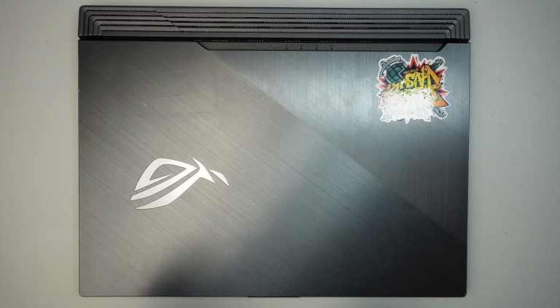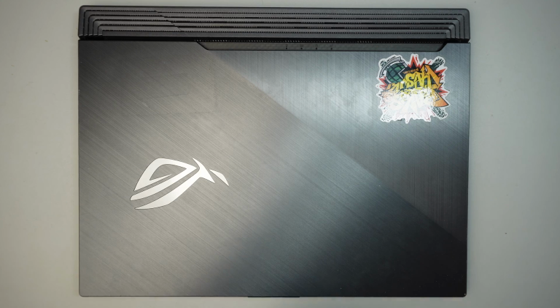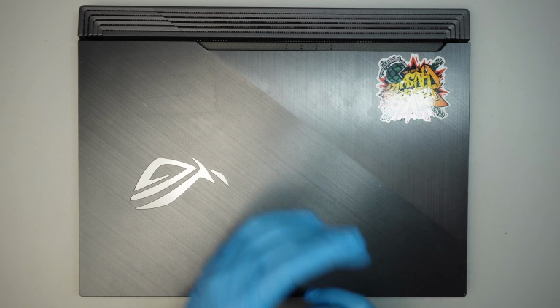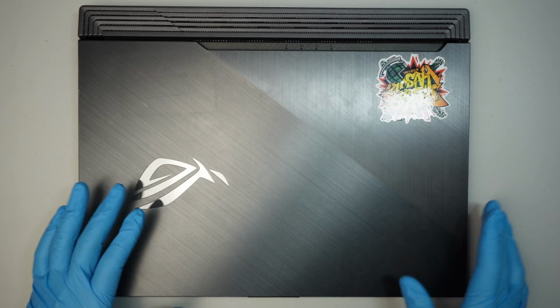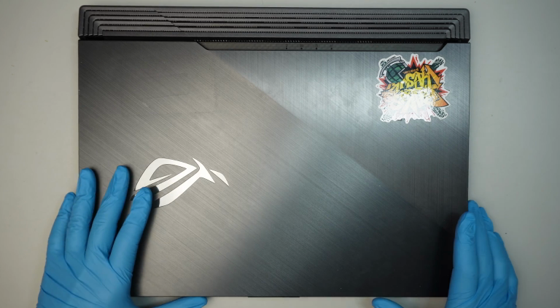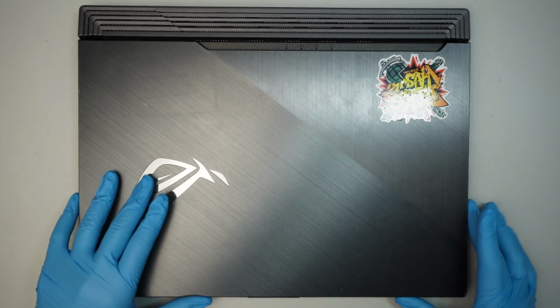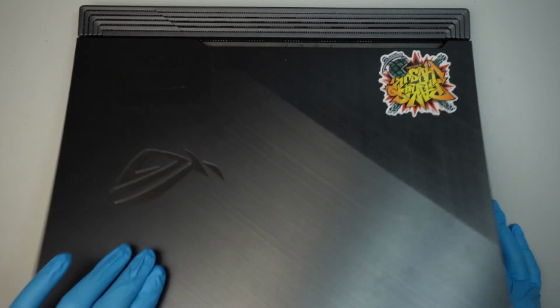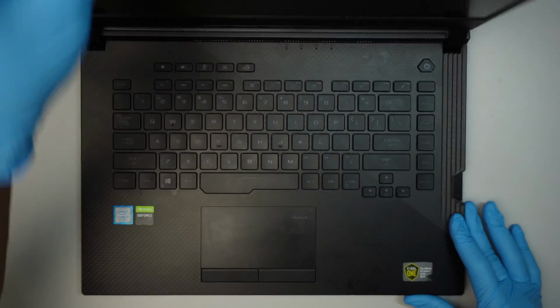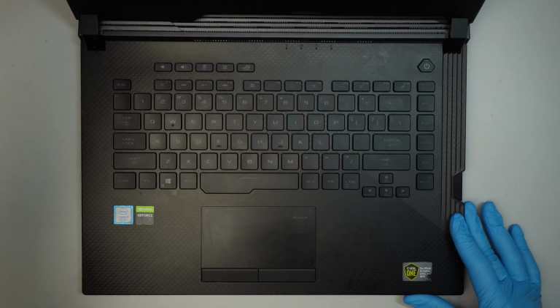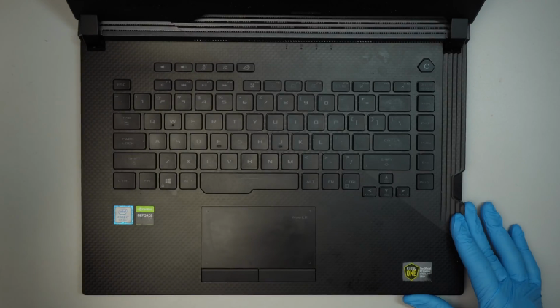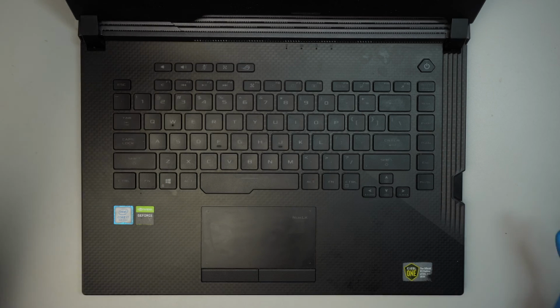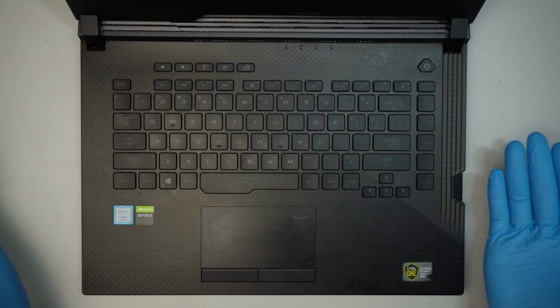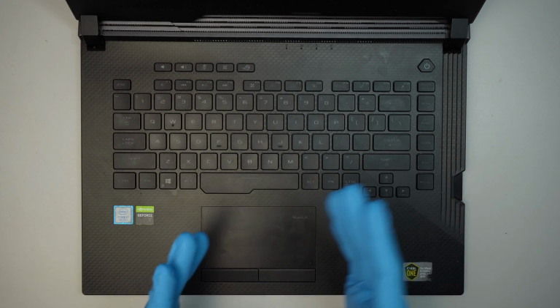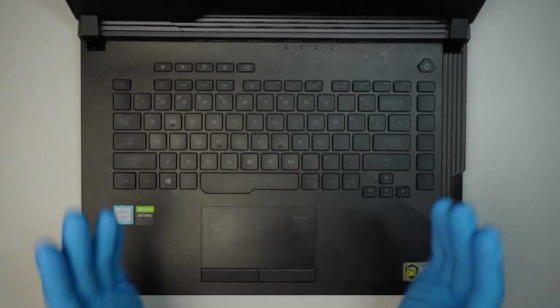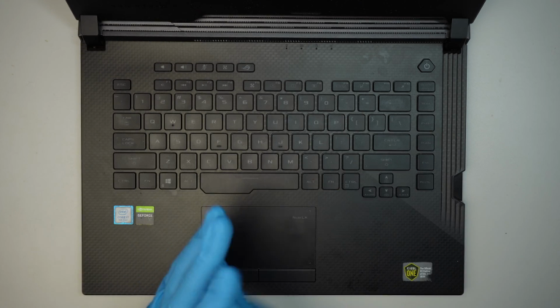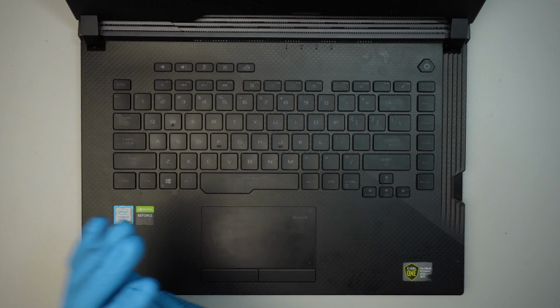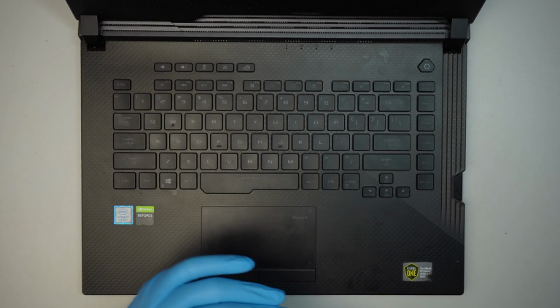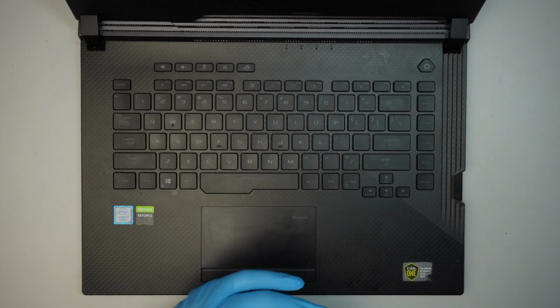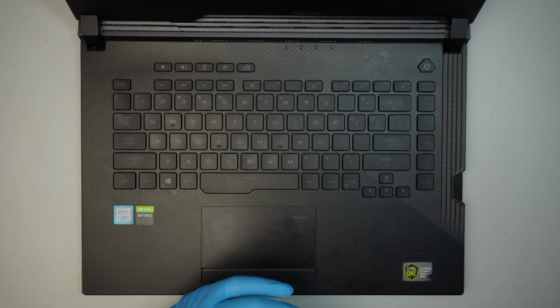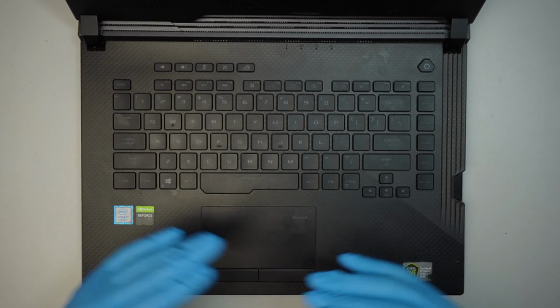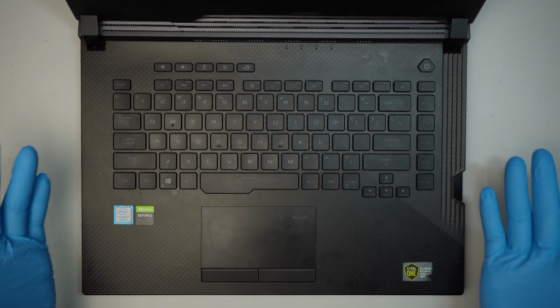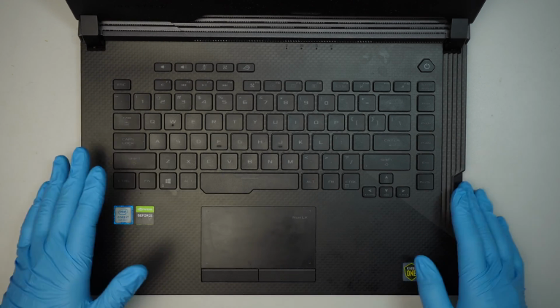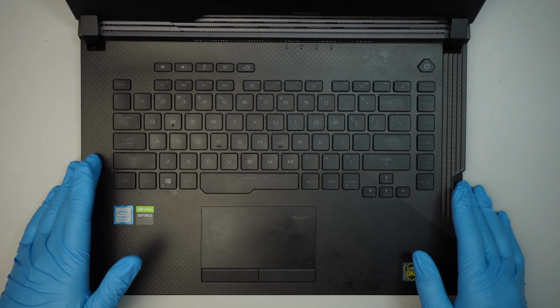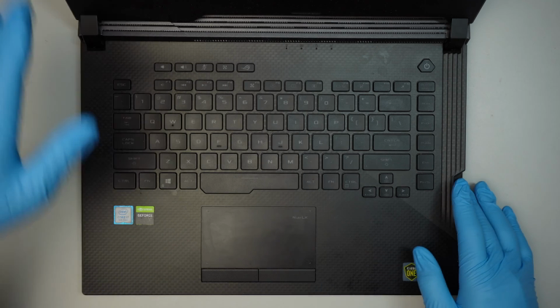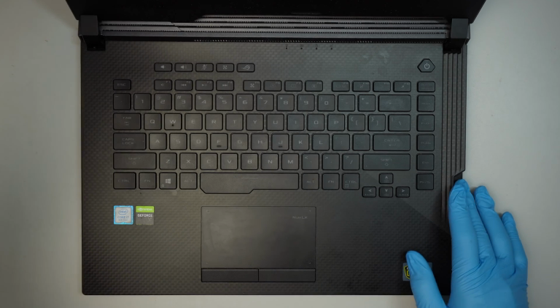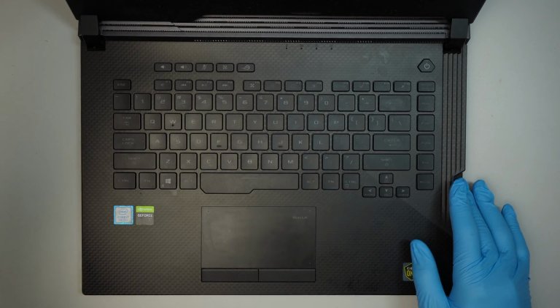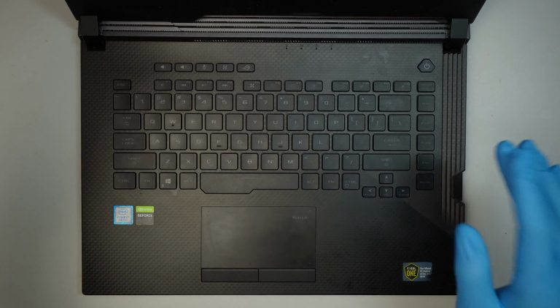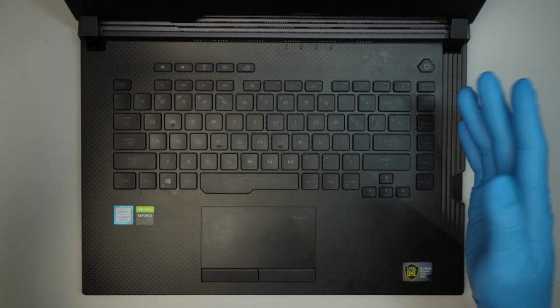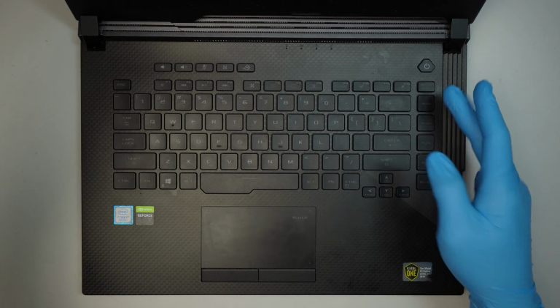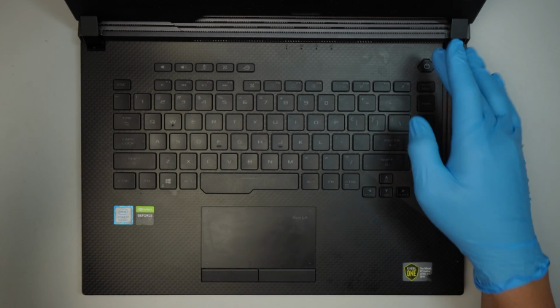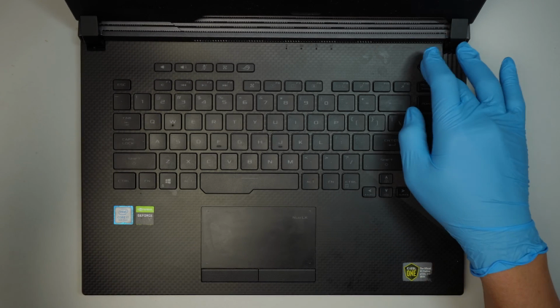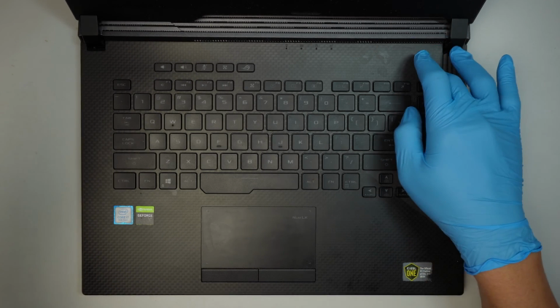Hi, welcome, Simon here. In this video, let's try to troubleshoot the problem together. This computer was checked in saying that it has a black screen of death, meaning that the computer powers on but has no display.